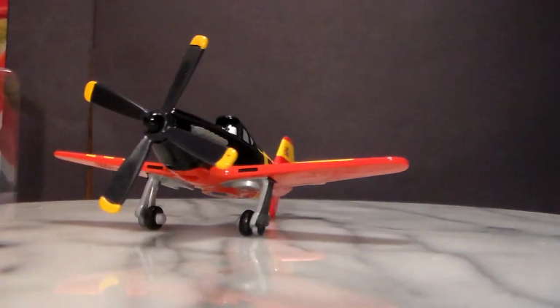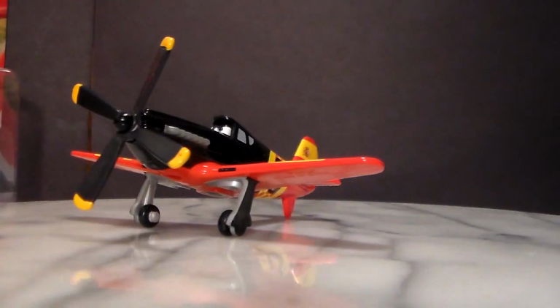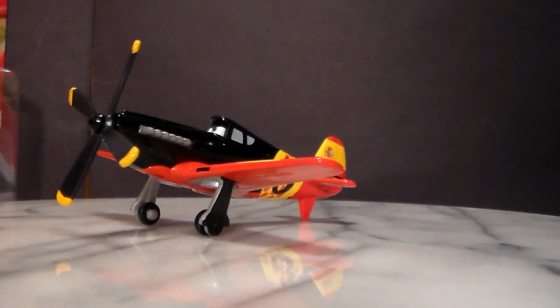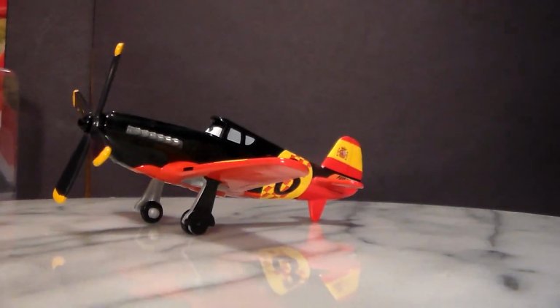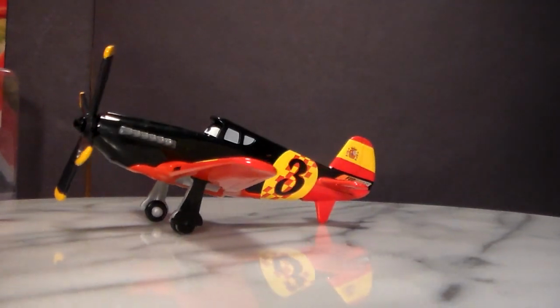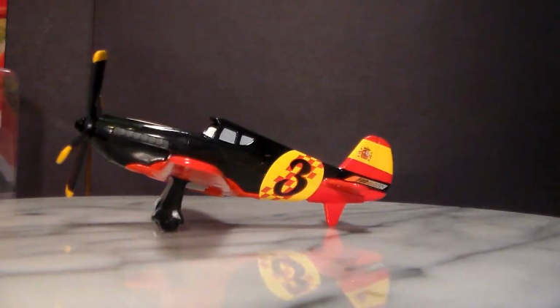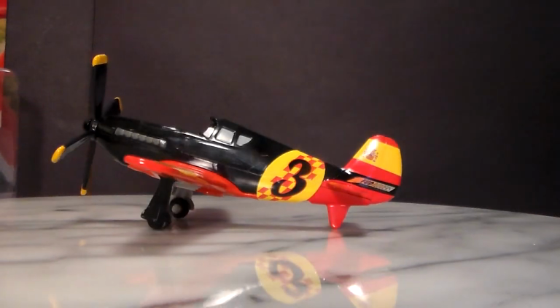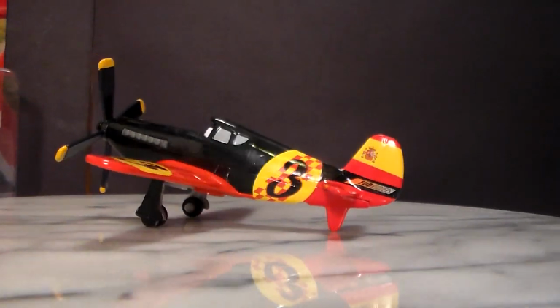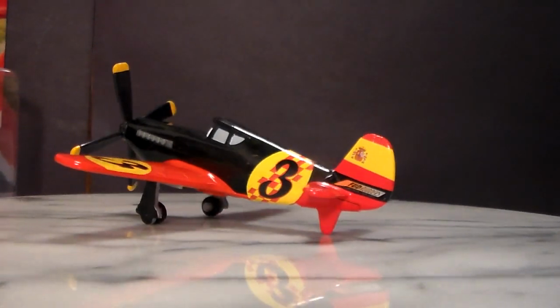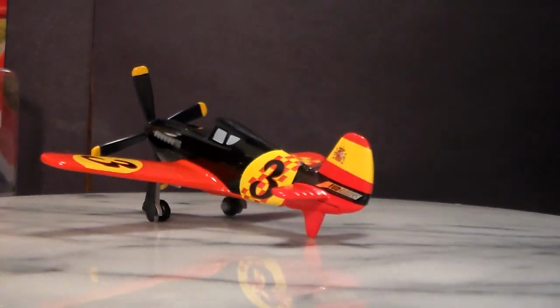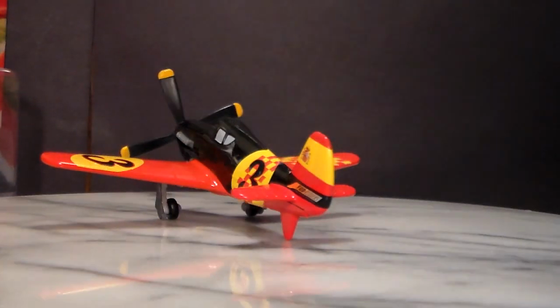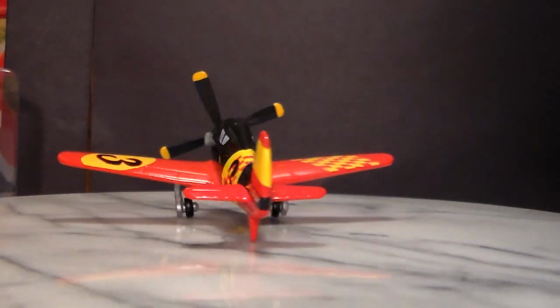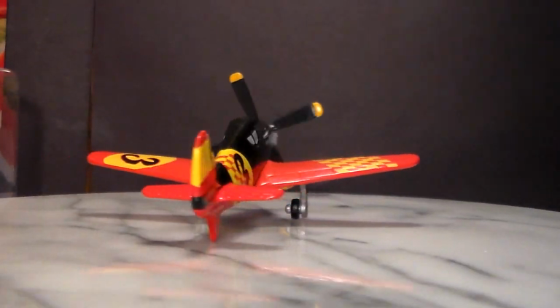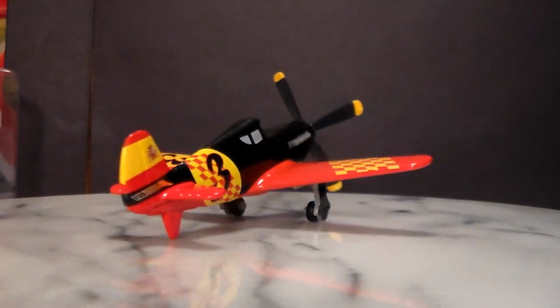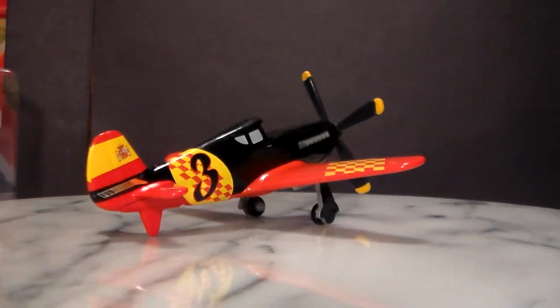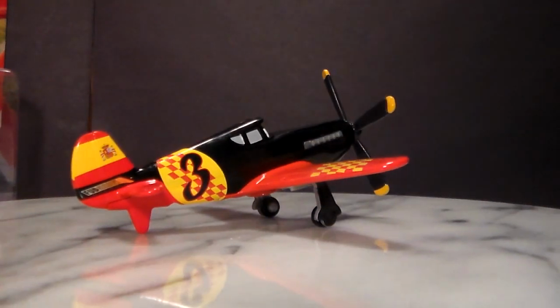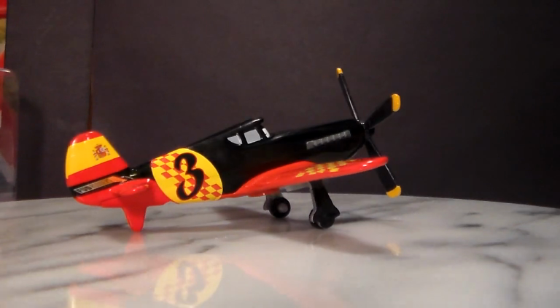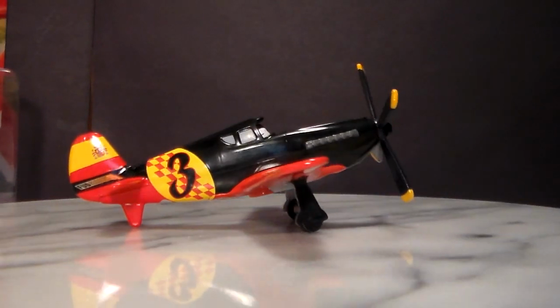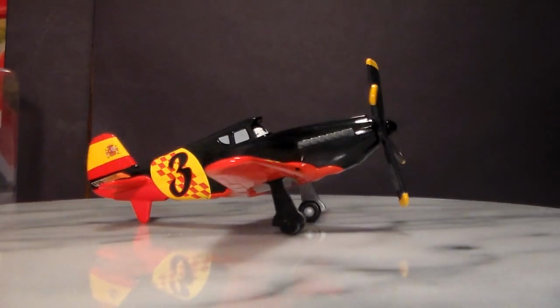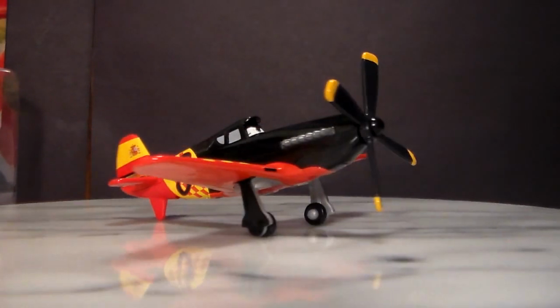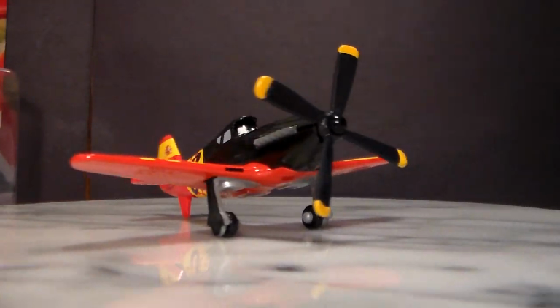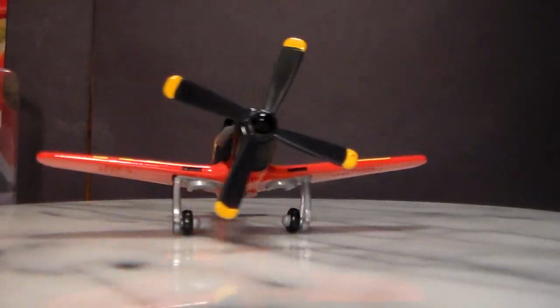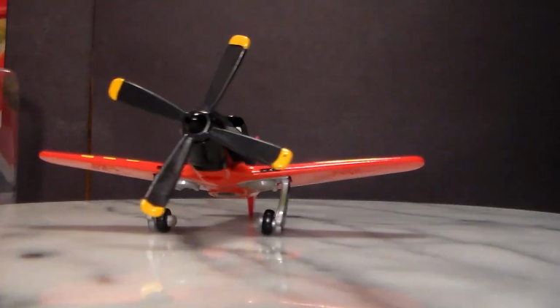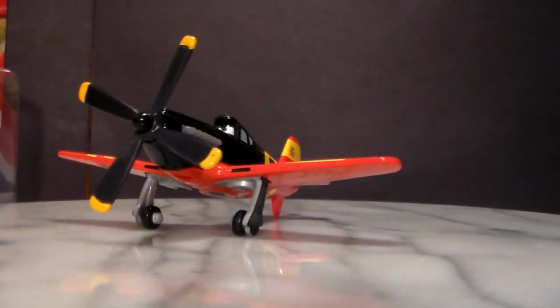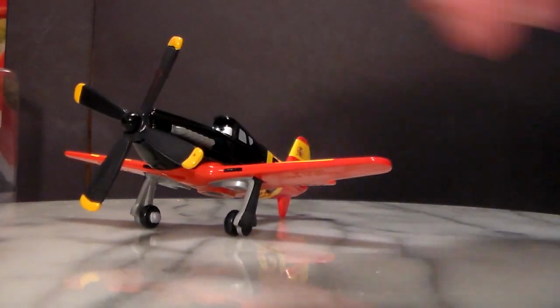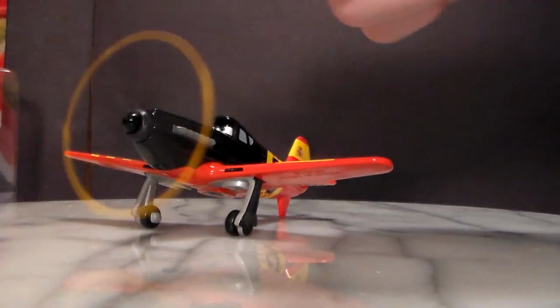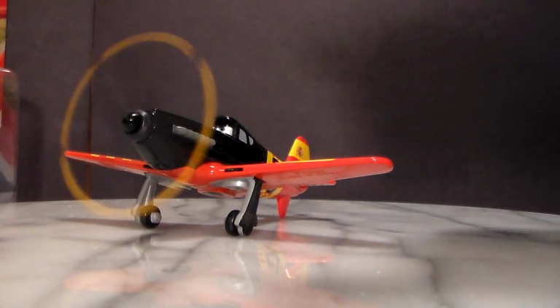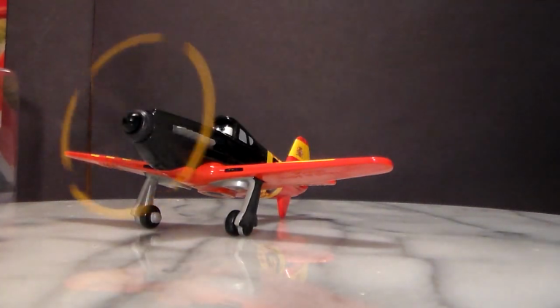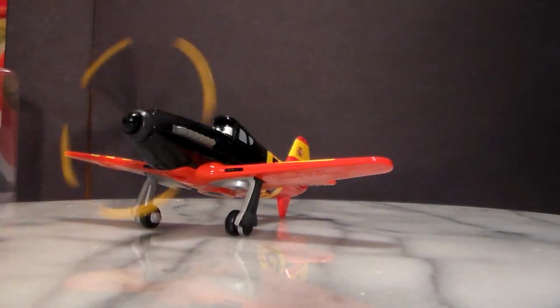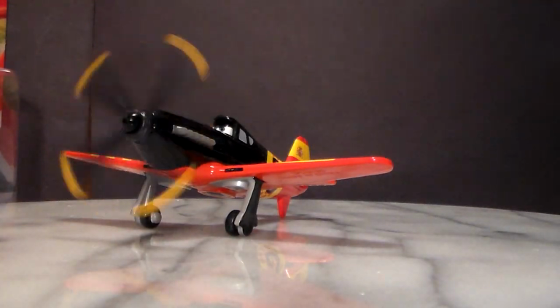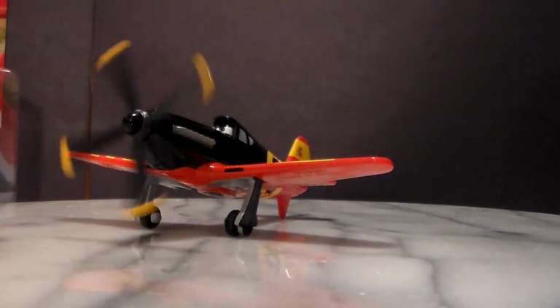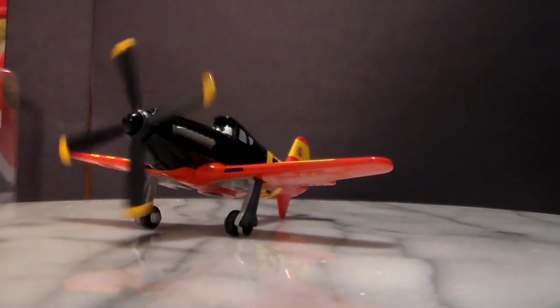Here's Antonio. Now both the plane and the pity are 1:55 scale diecasts made by Mattel. And as you can see, his propeller spins very, very nicely.